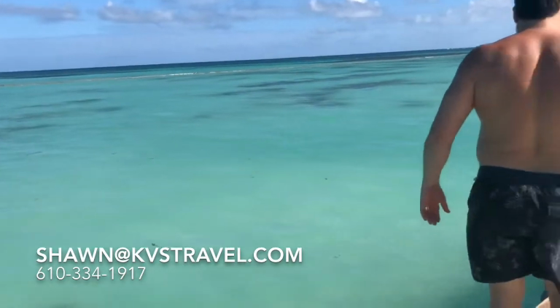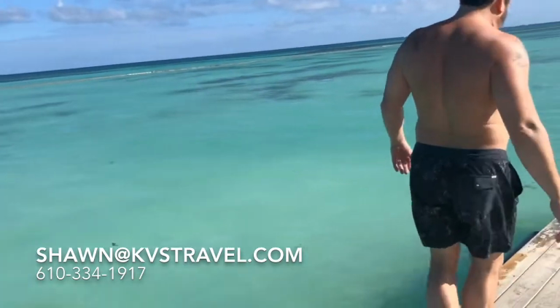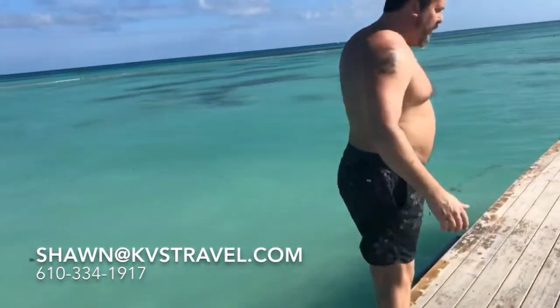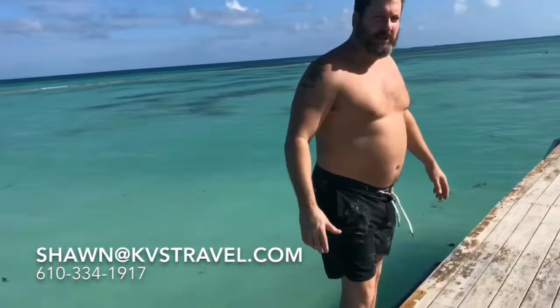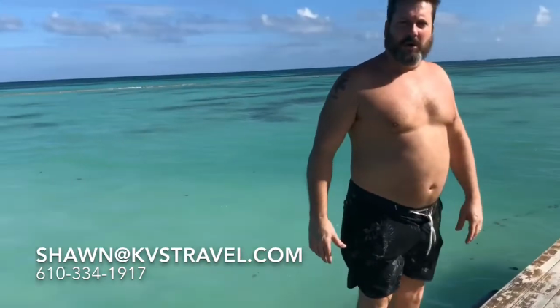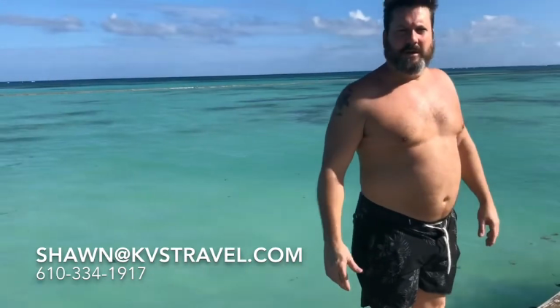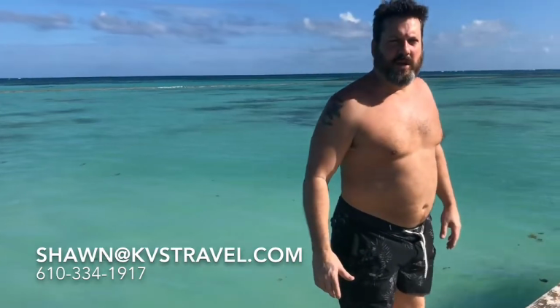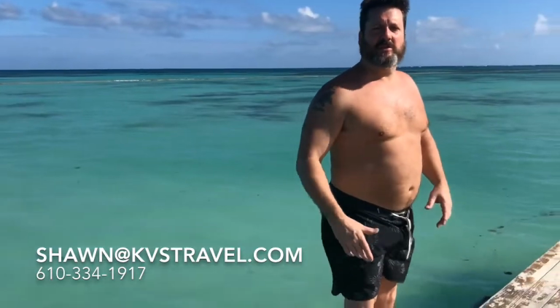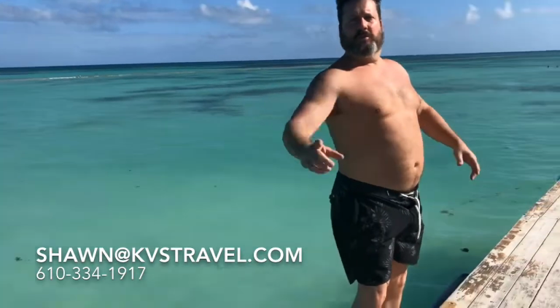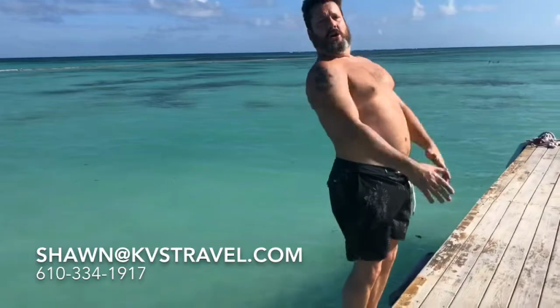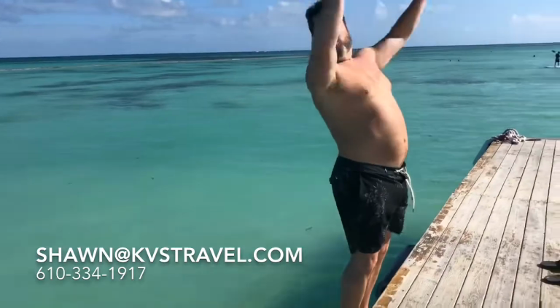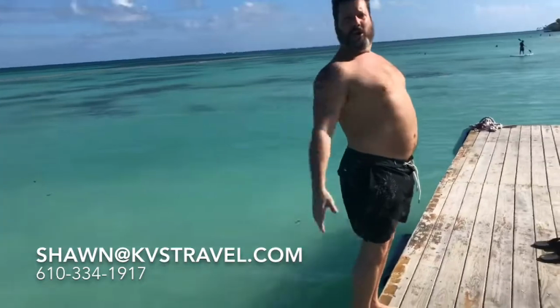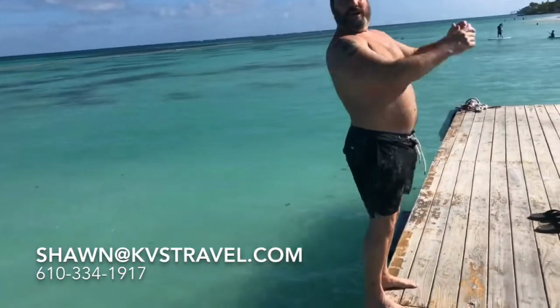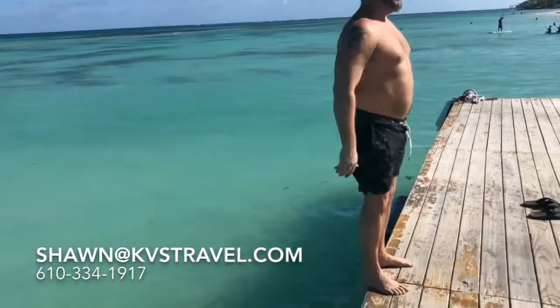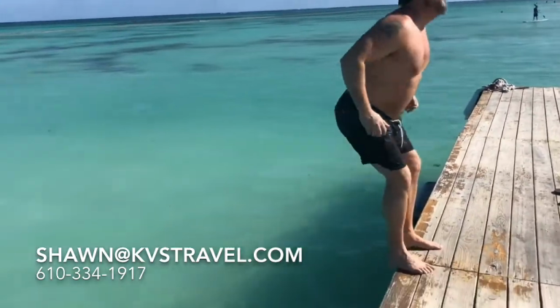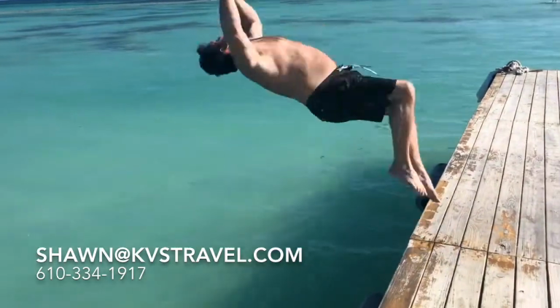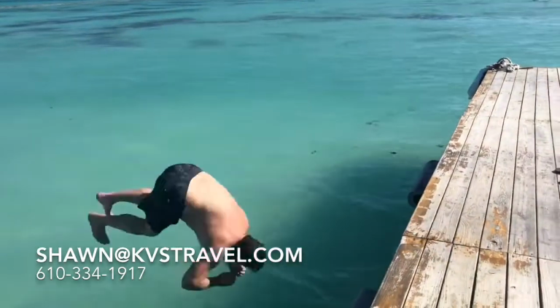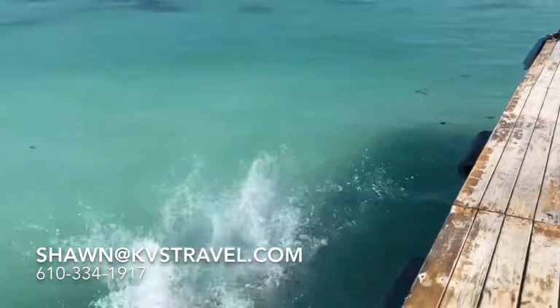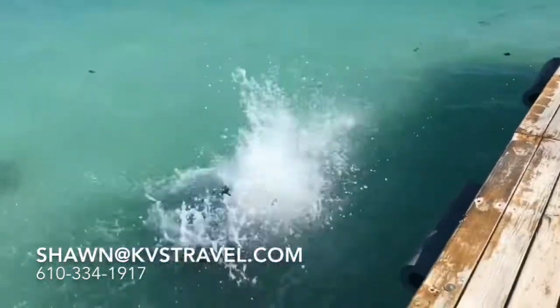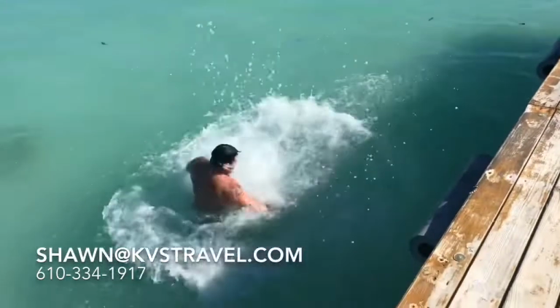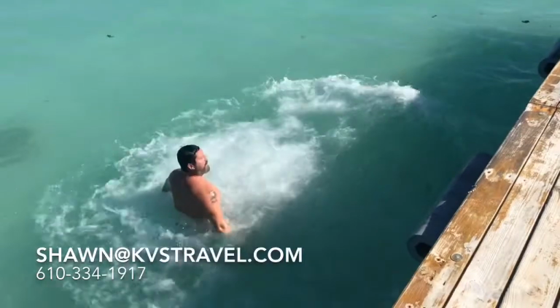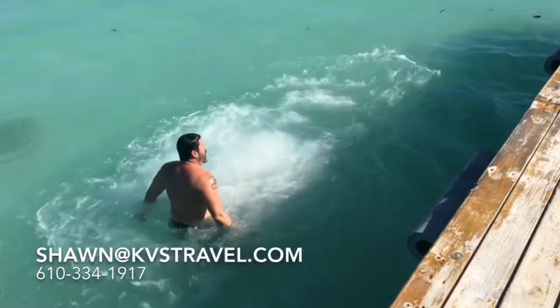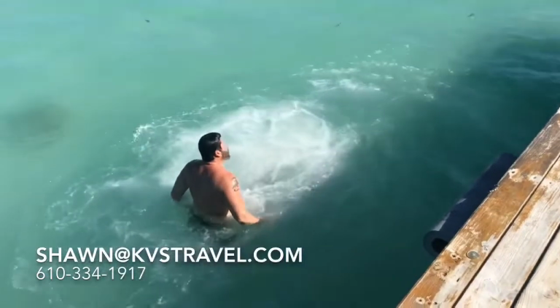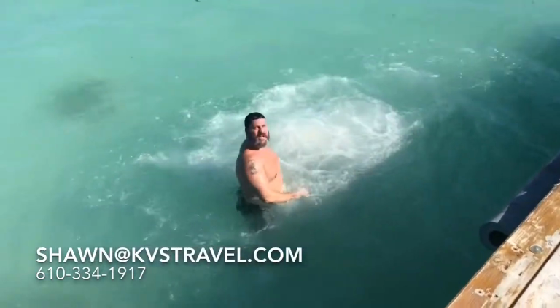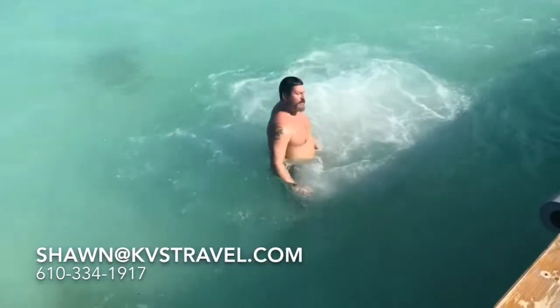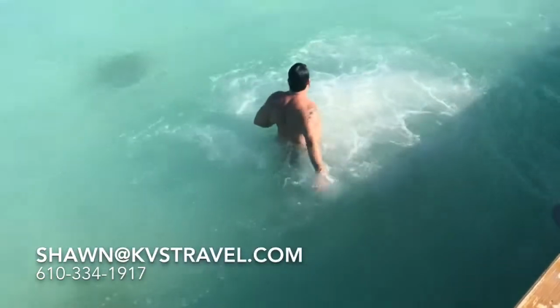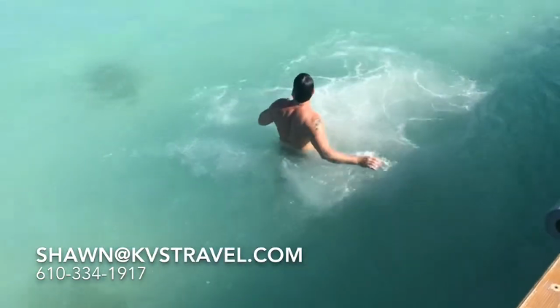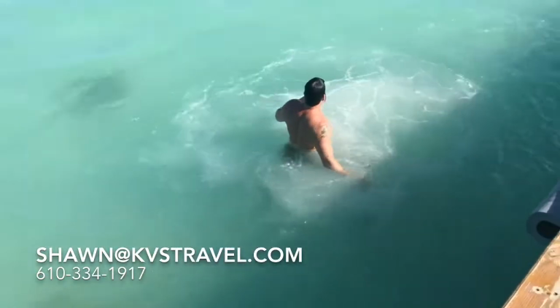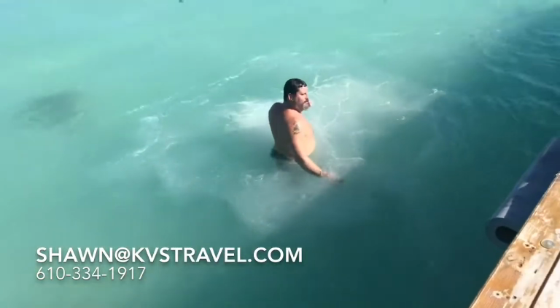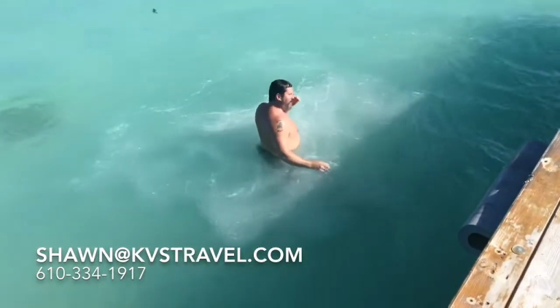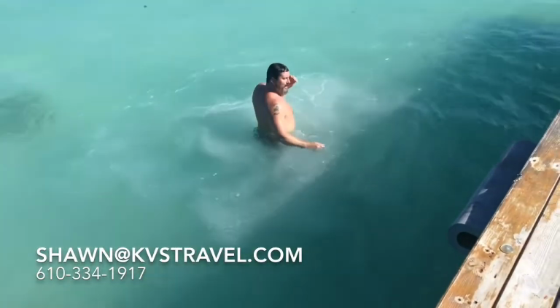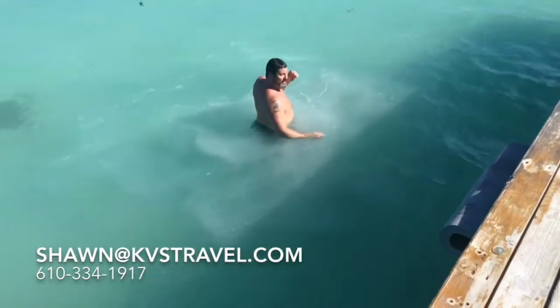So I'm going to show you by going into the water, okay? Subscribe to our YouTube channel, KVS Travel. It's not deep. I'm lucky — lucky I land on my feet.